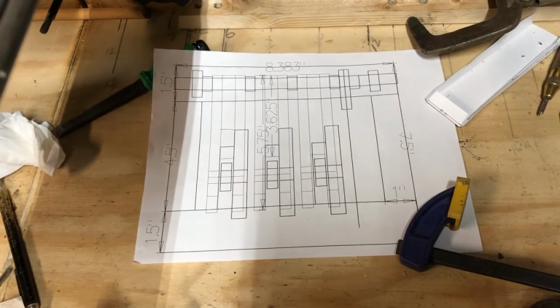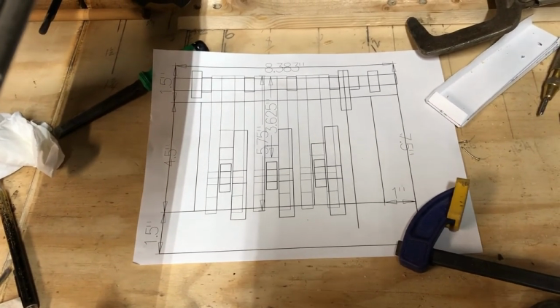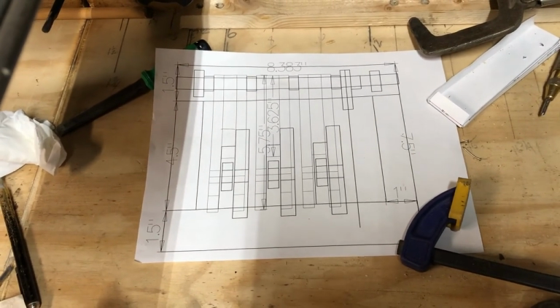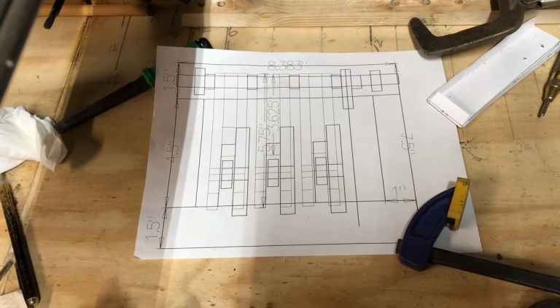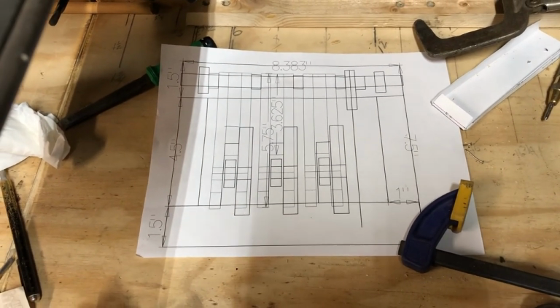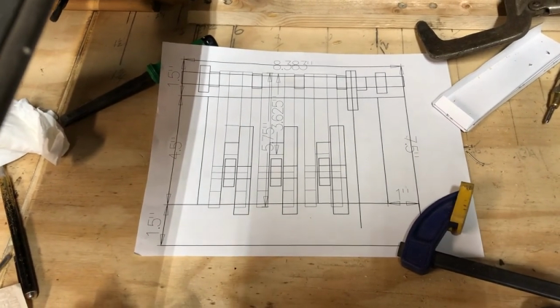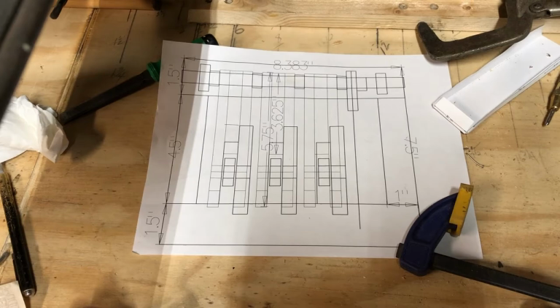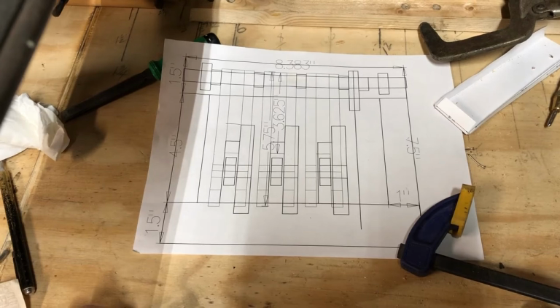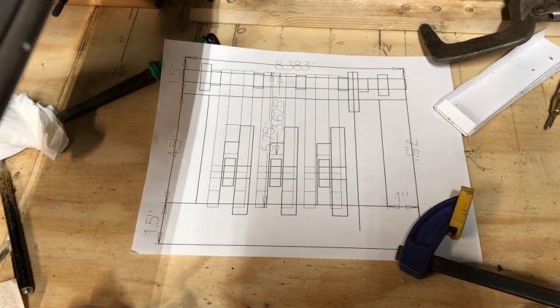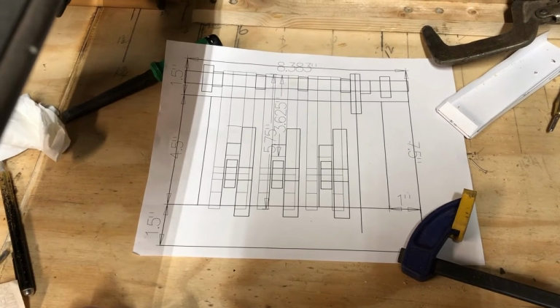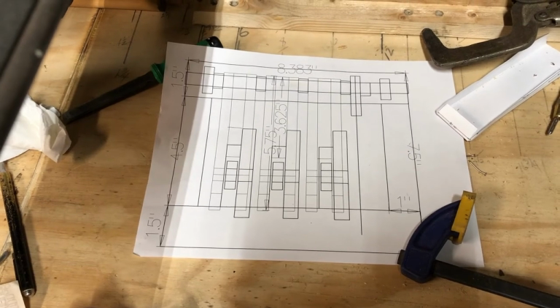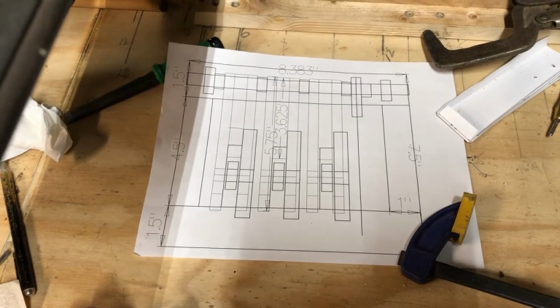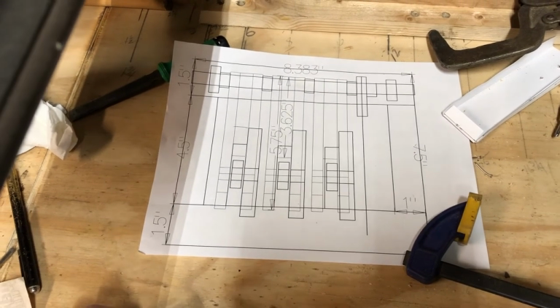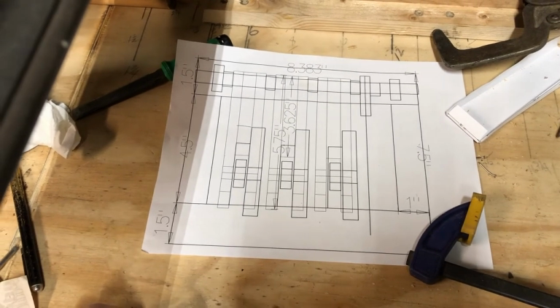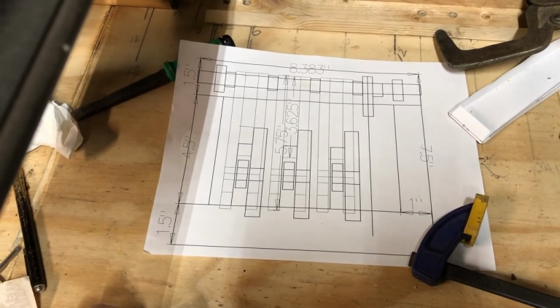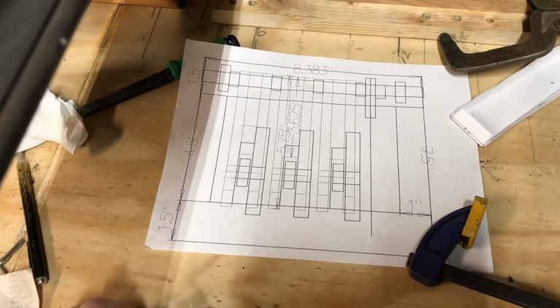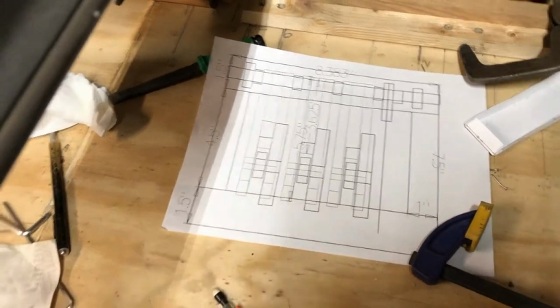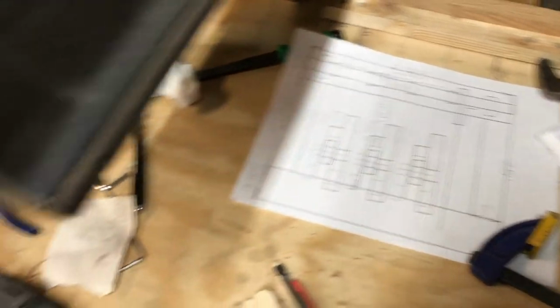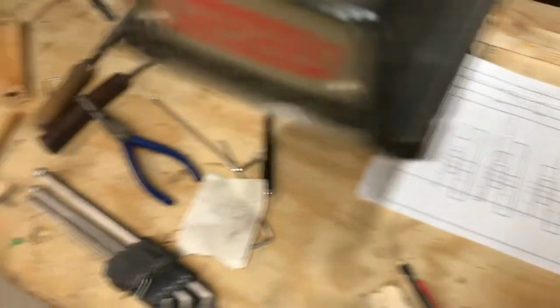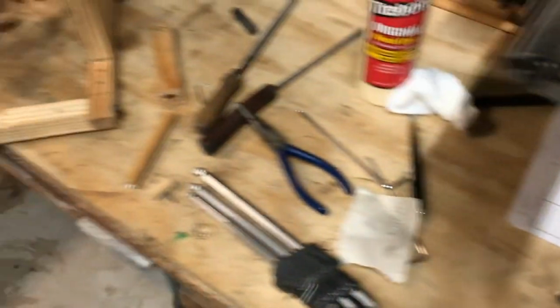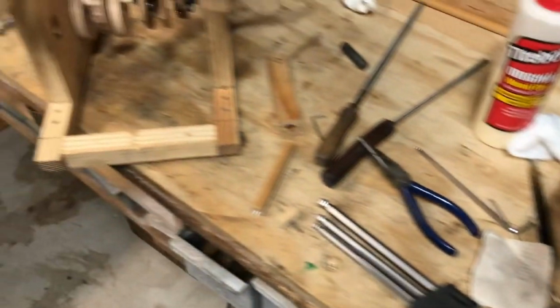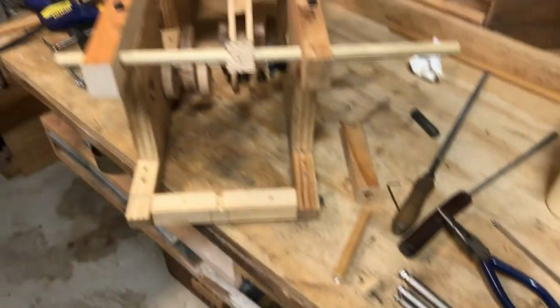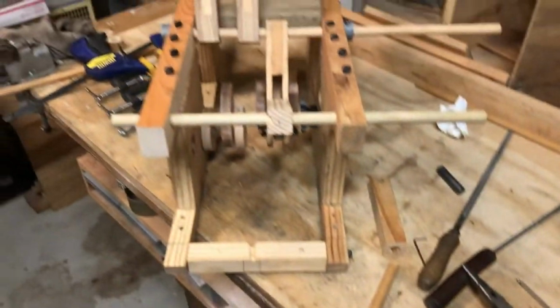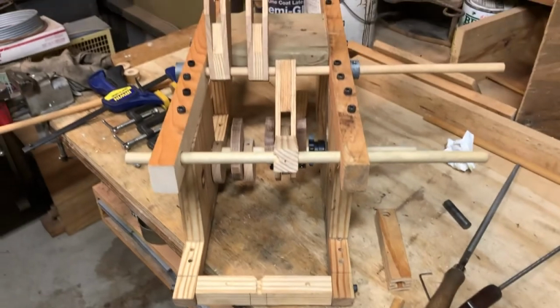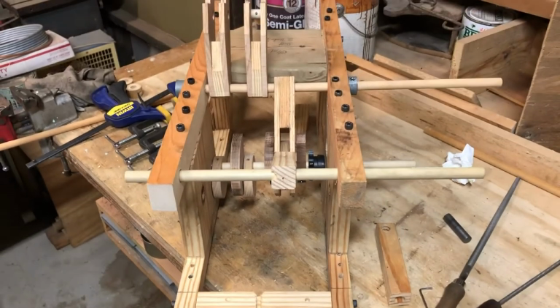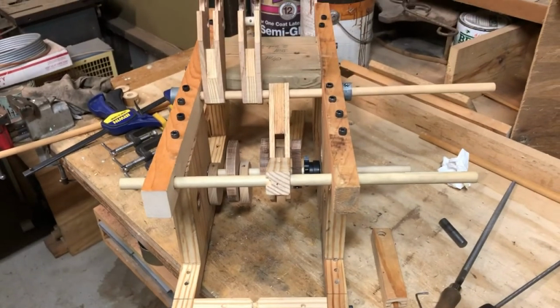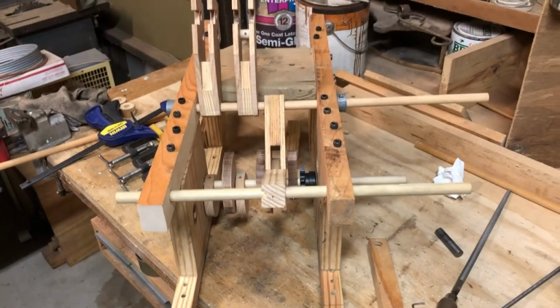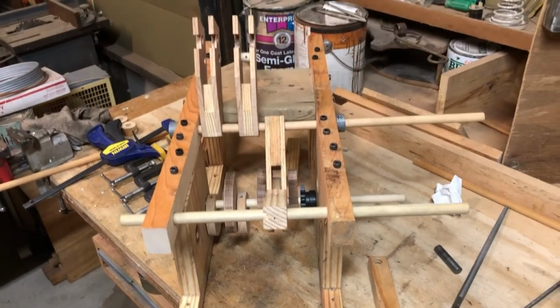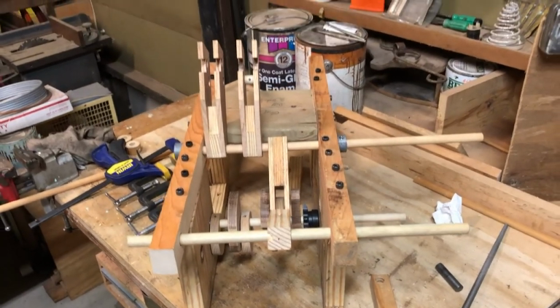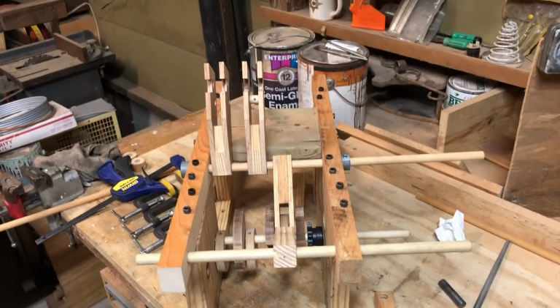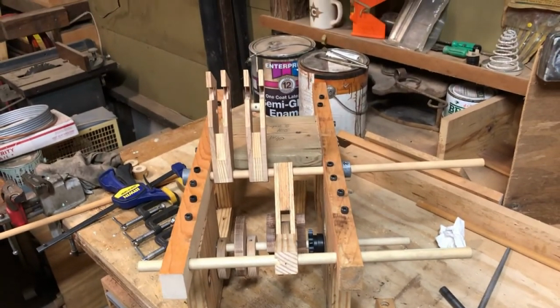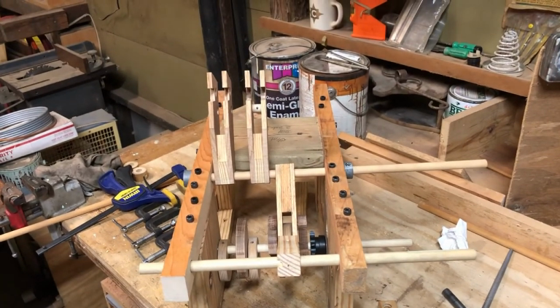I've remade those push arms I think four times in order to get to the point where I'm at now. But as I said, I think that's going to be okay.